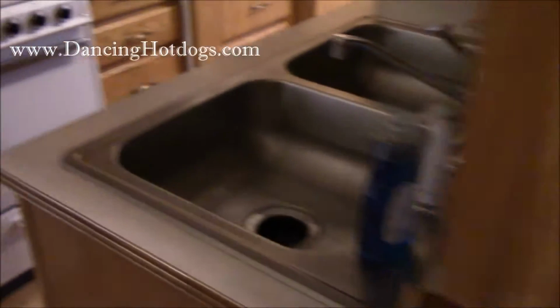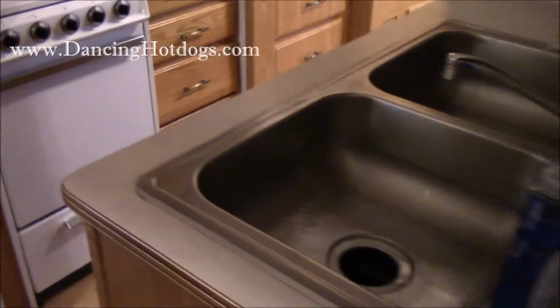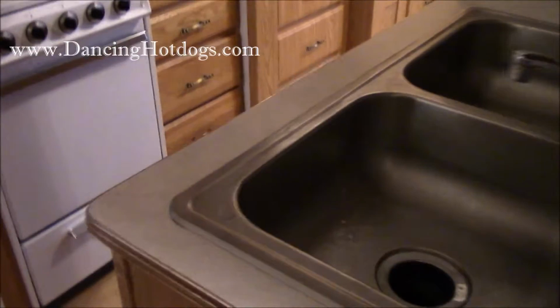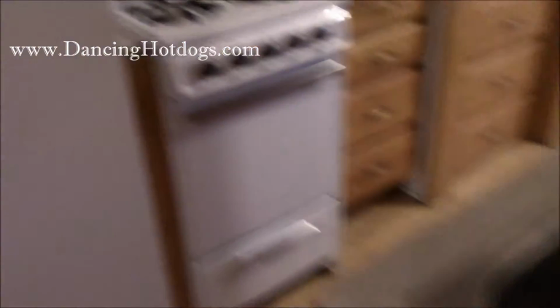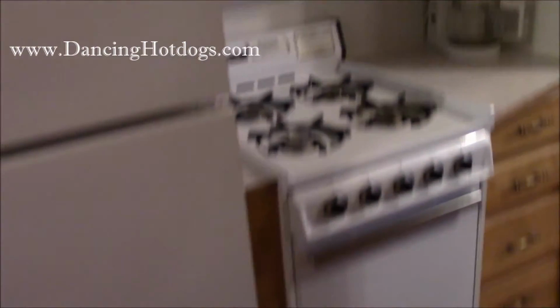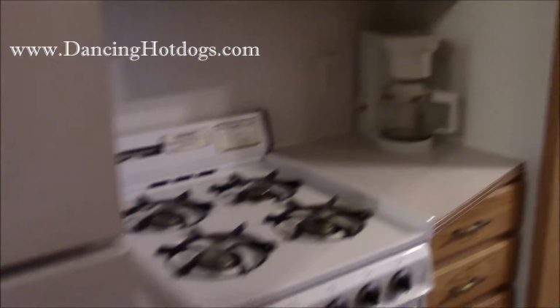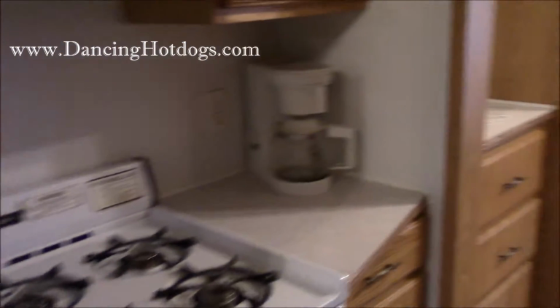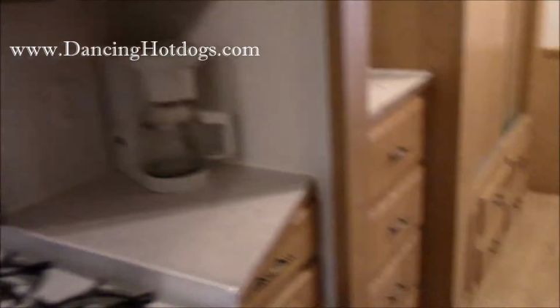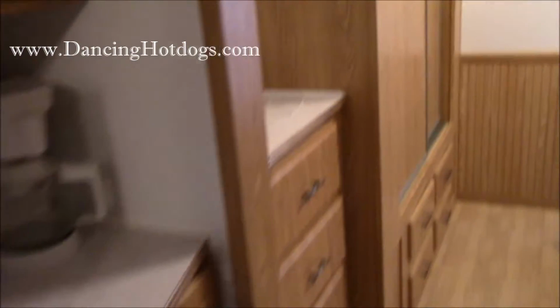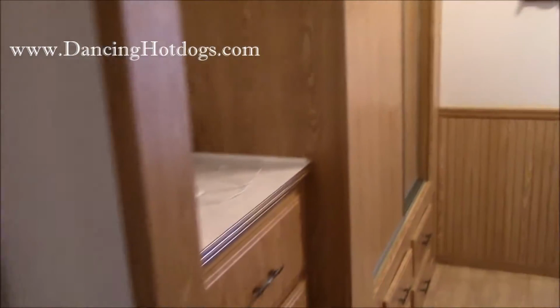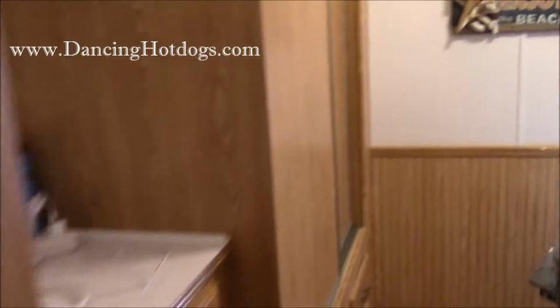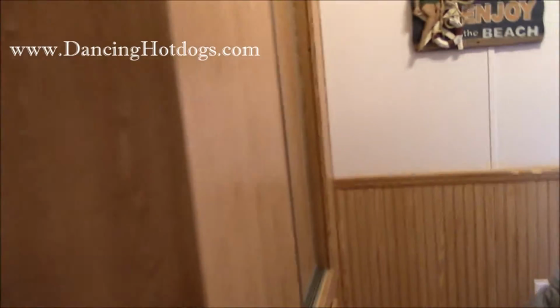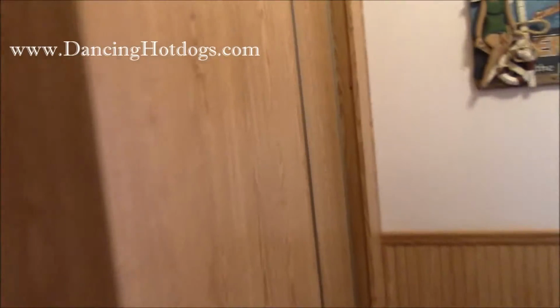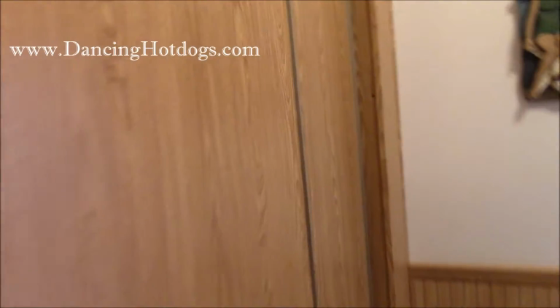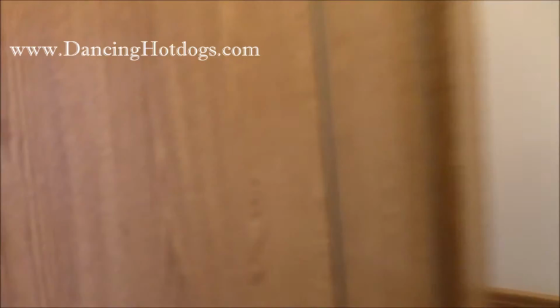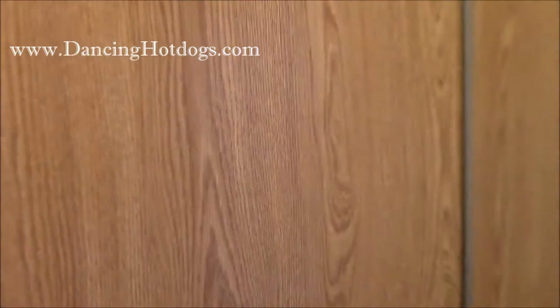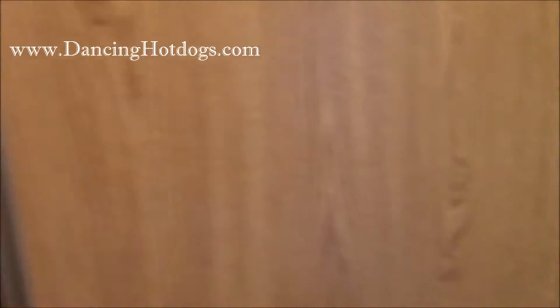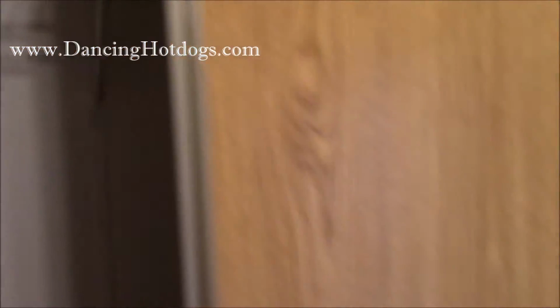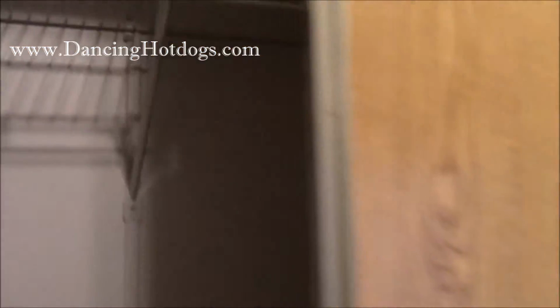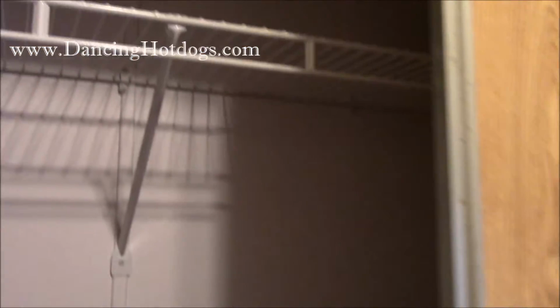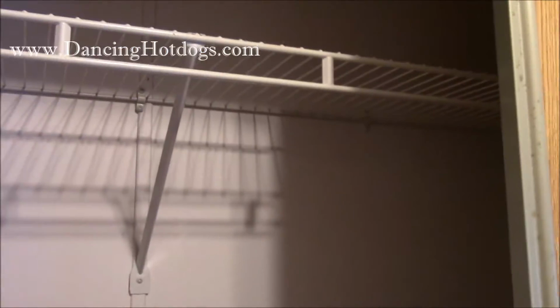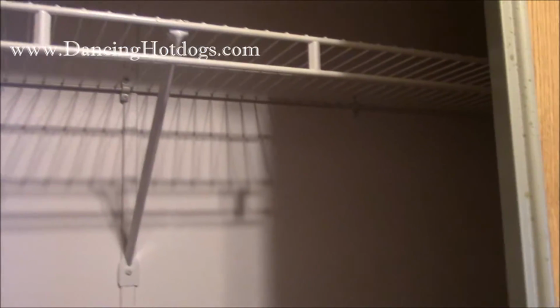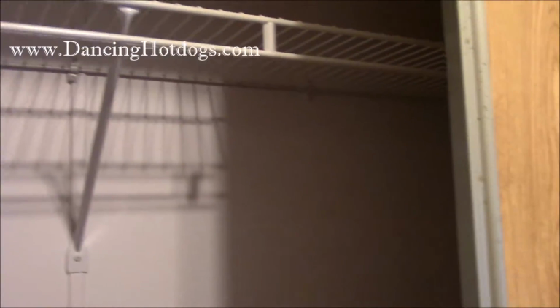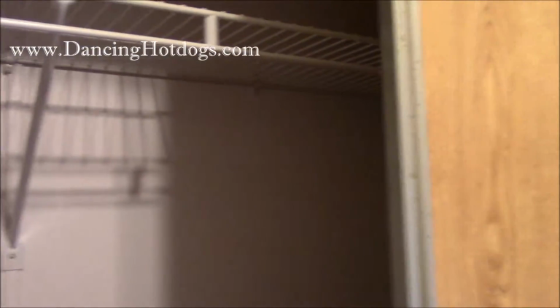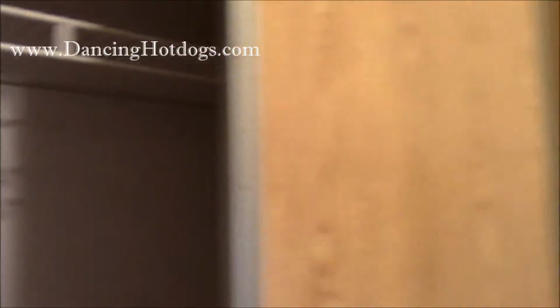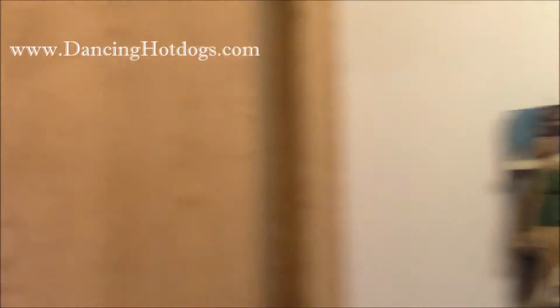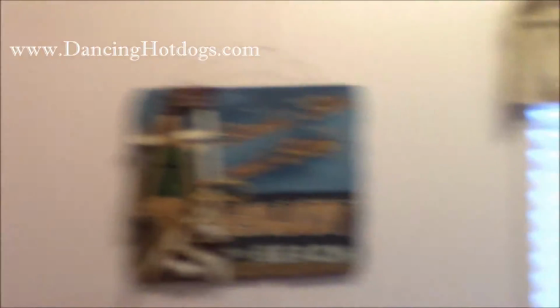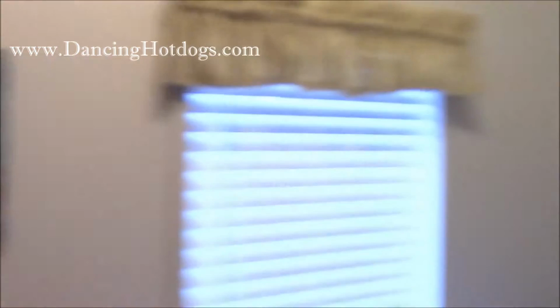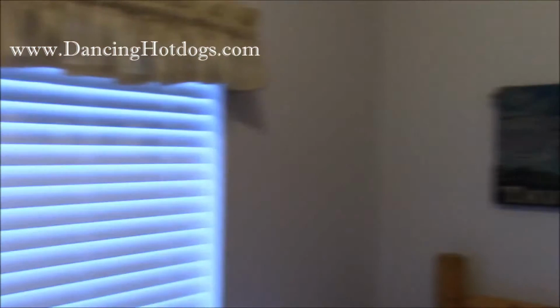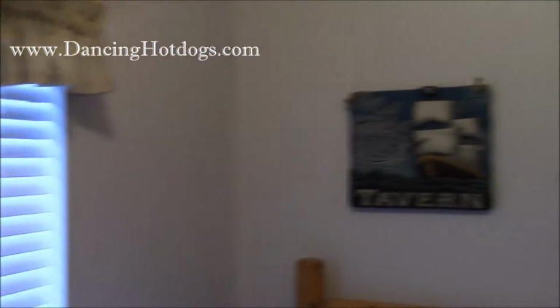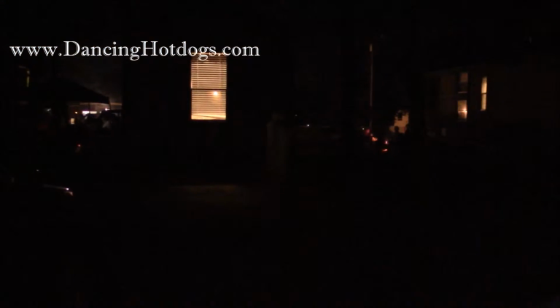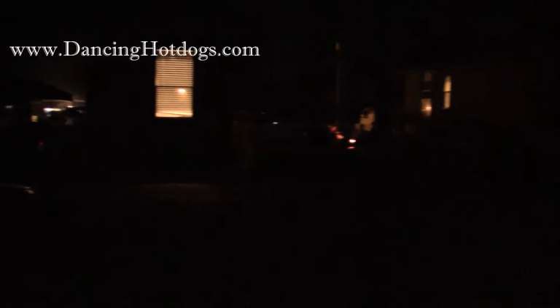Even those little touches matter — bring popcorn, and what we discovered is bring hangers so you can make the most out of your stay.